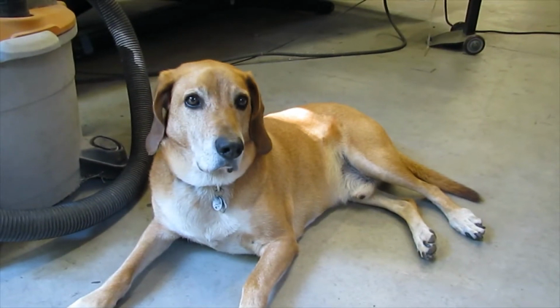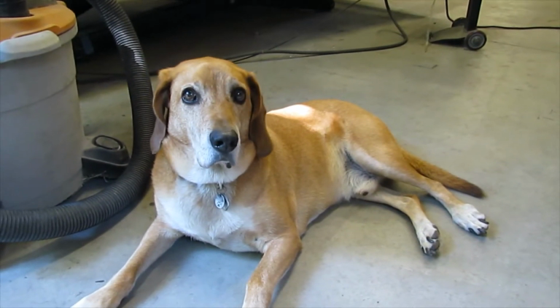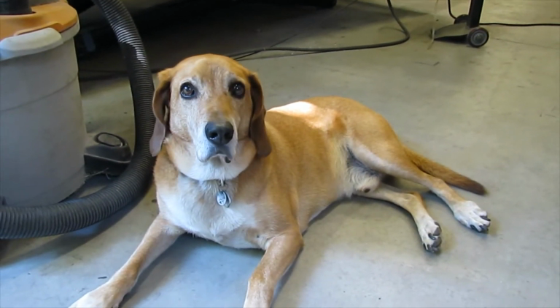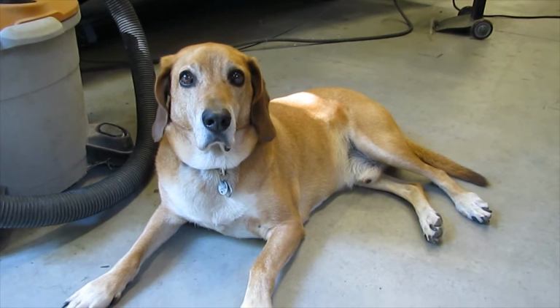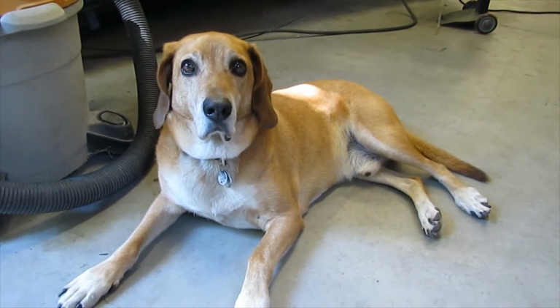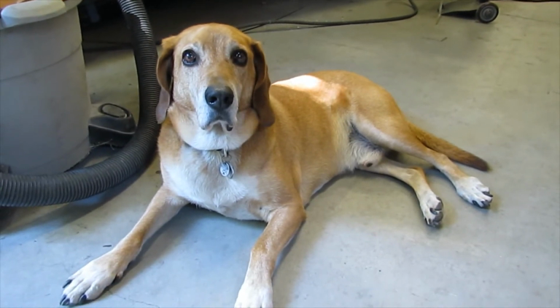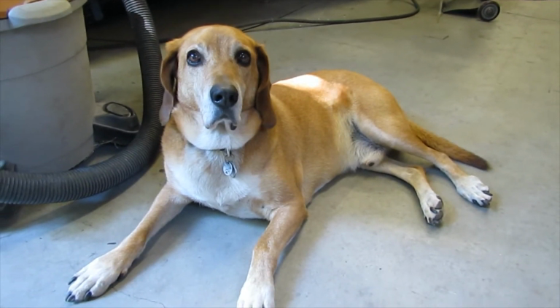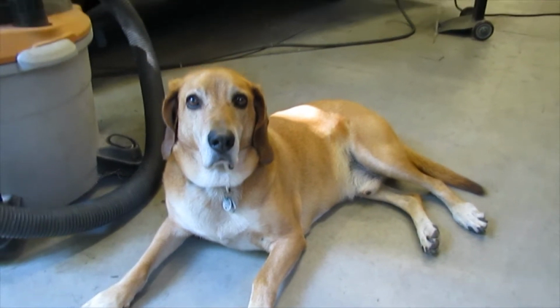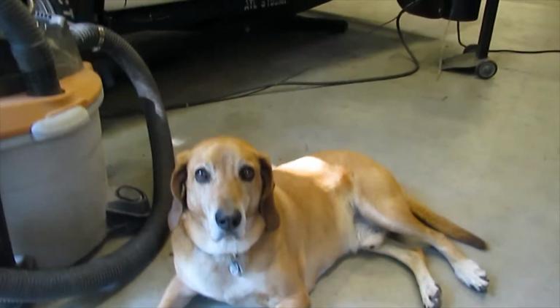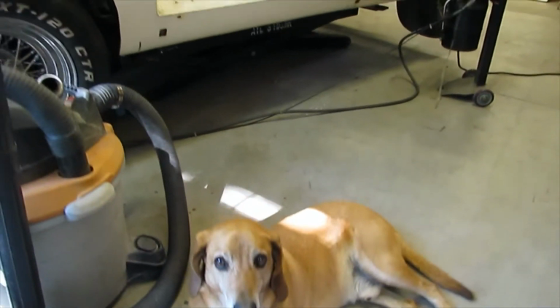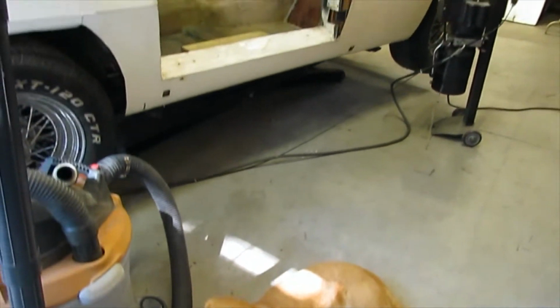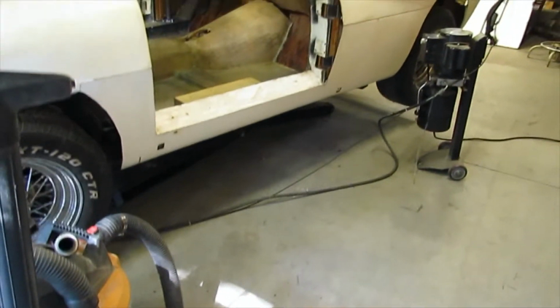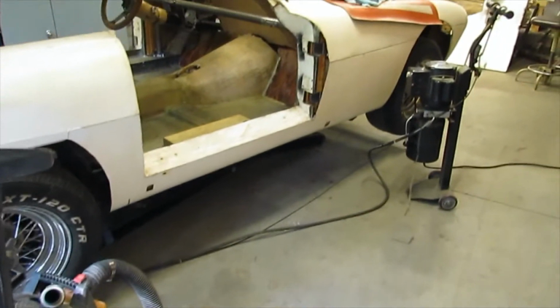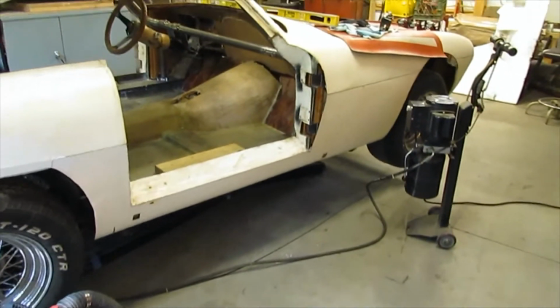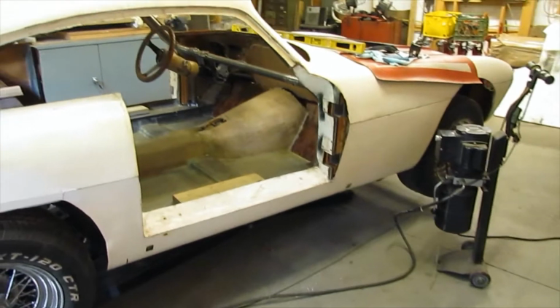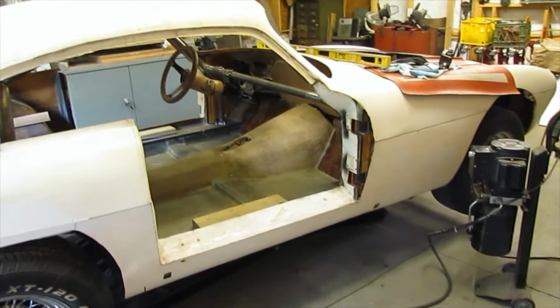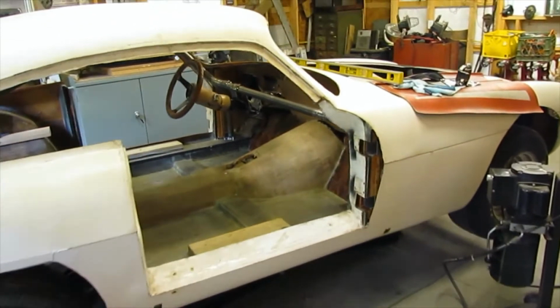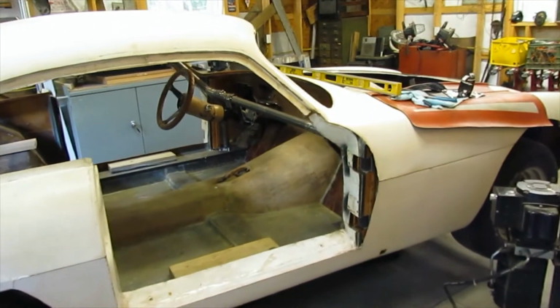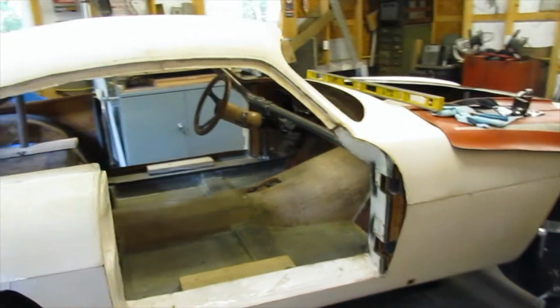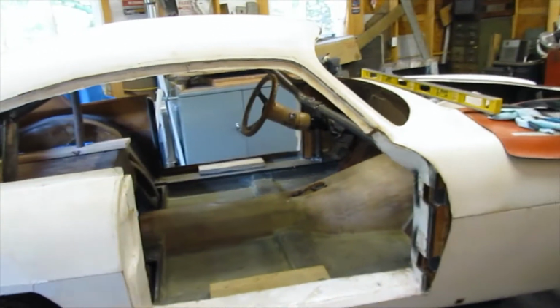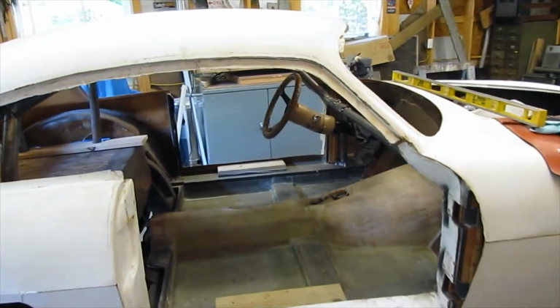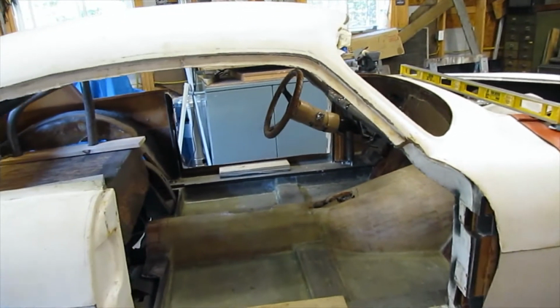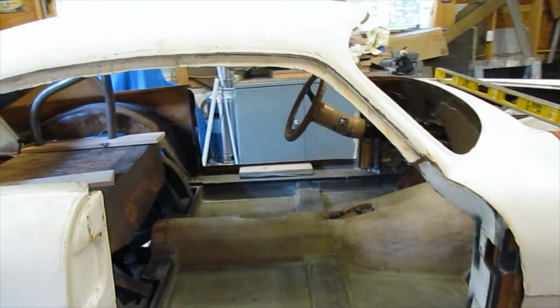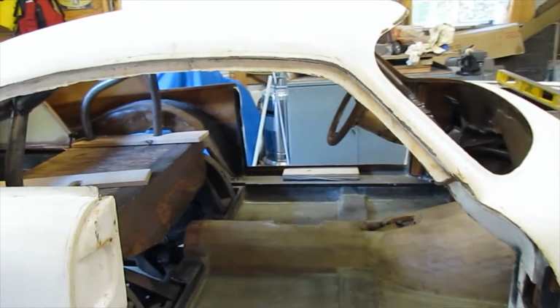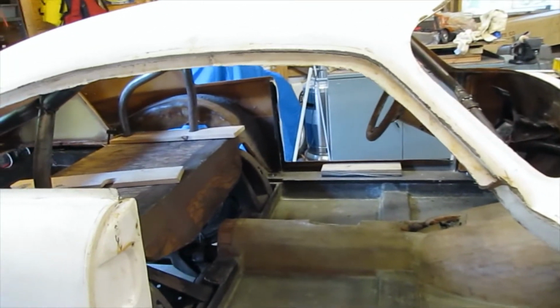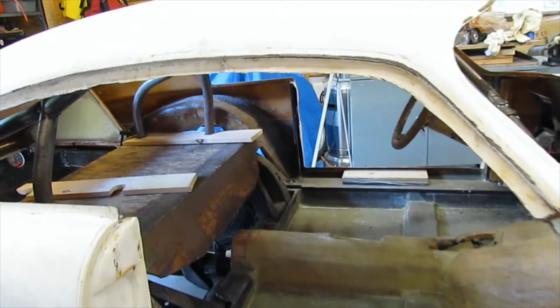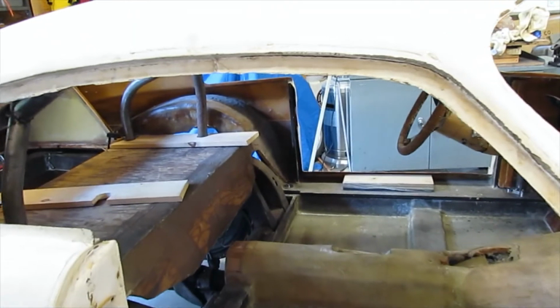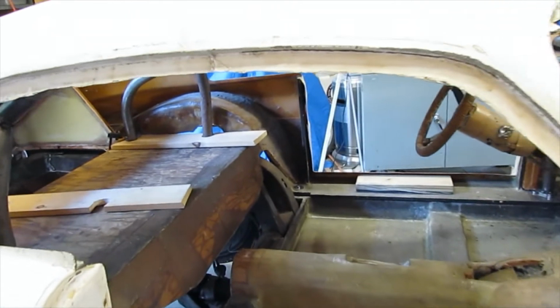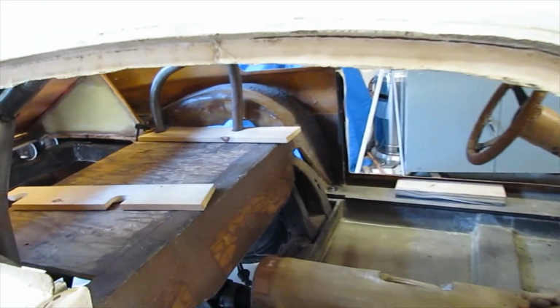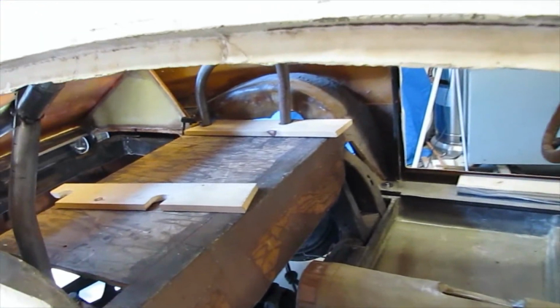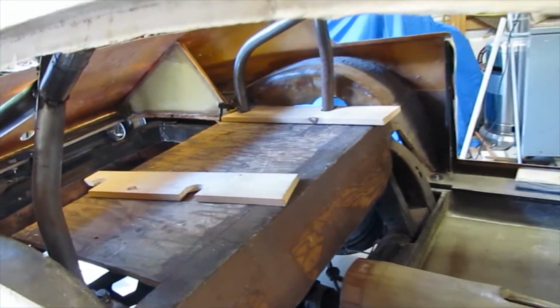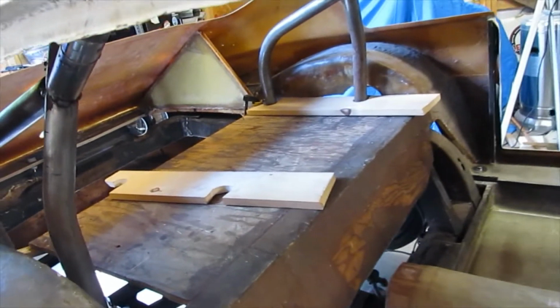Hey everyone, Tucker and I are going to show you today how we did the six point roll cage in the Victress. This is a completely removable roll cage. We'll start in the back.